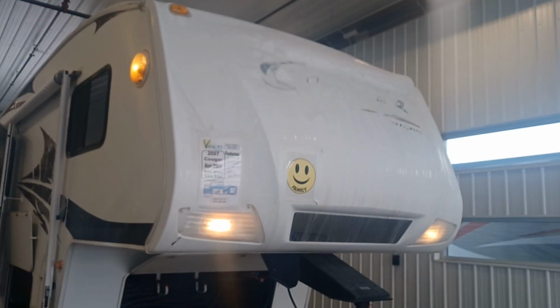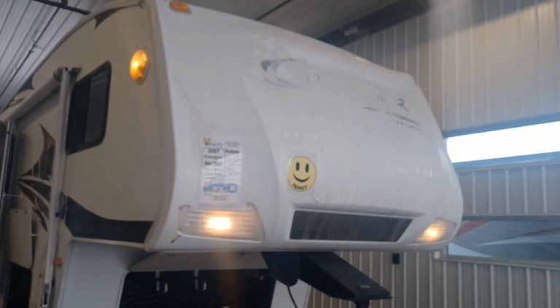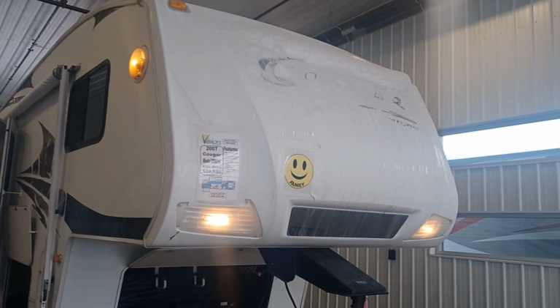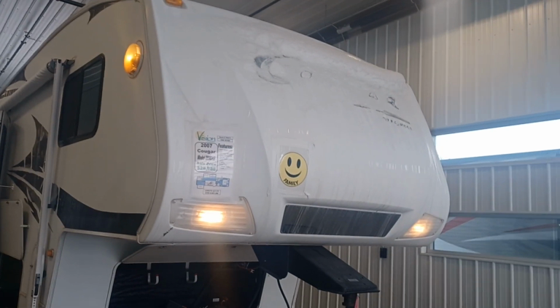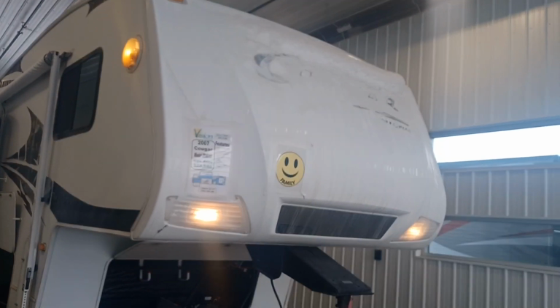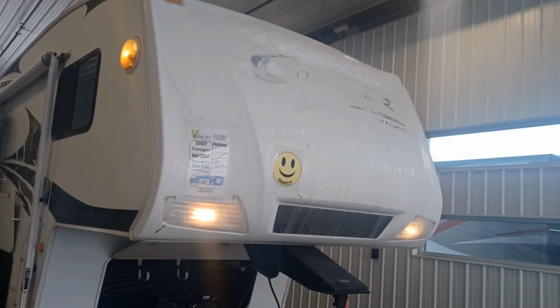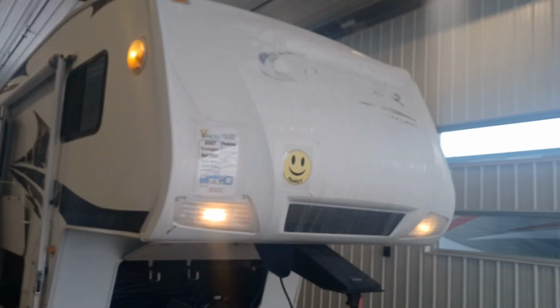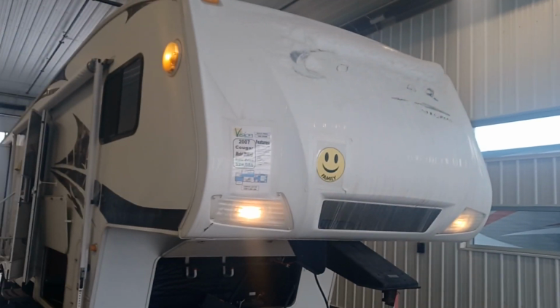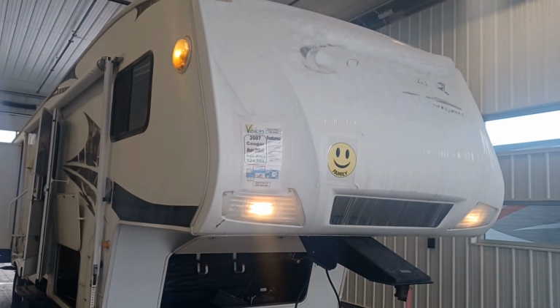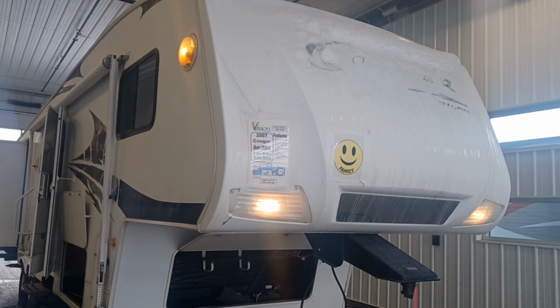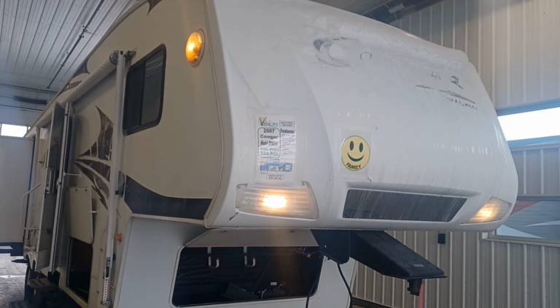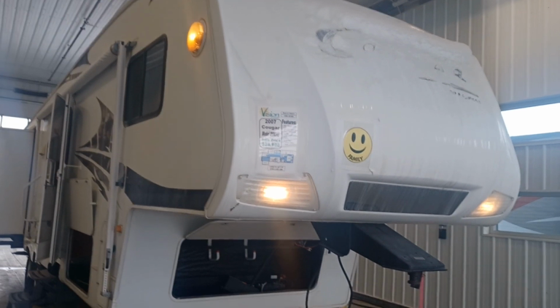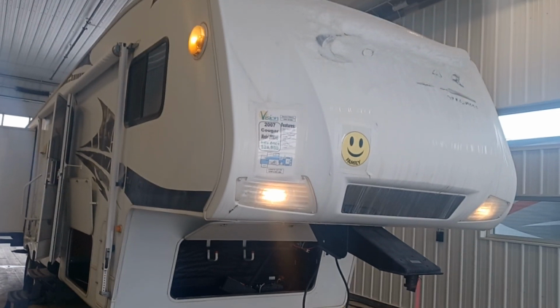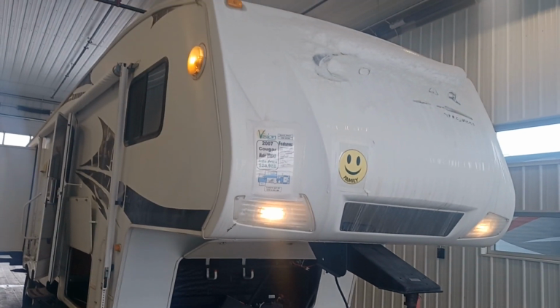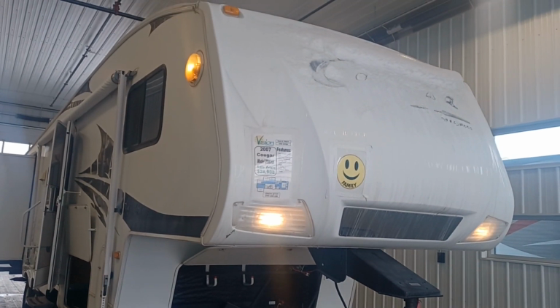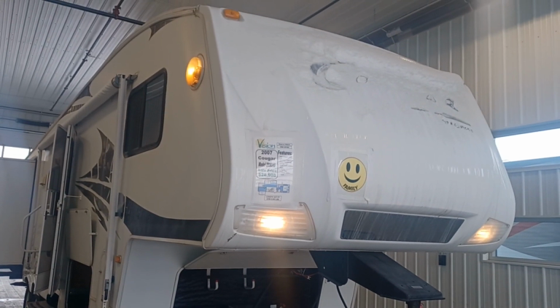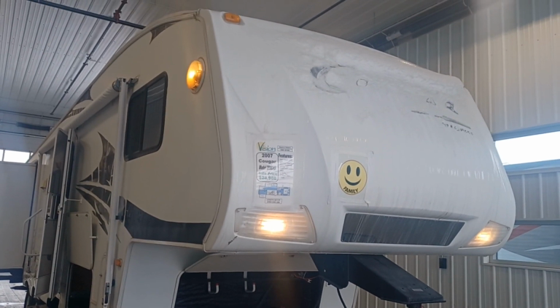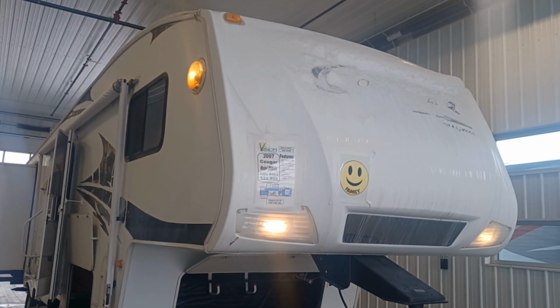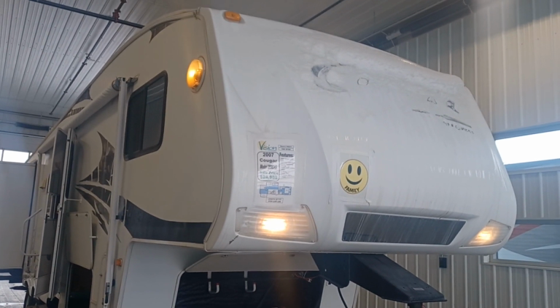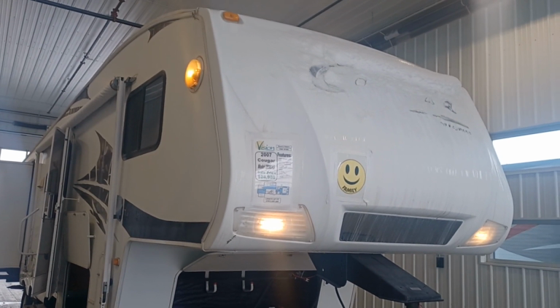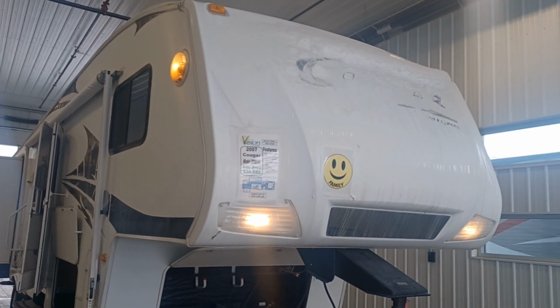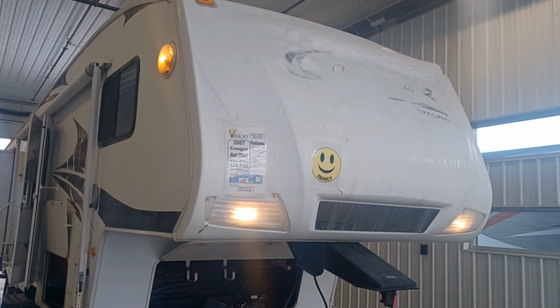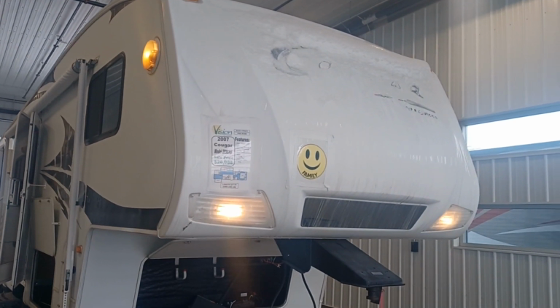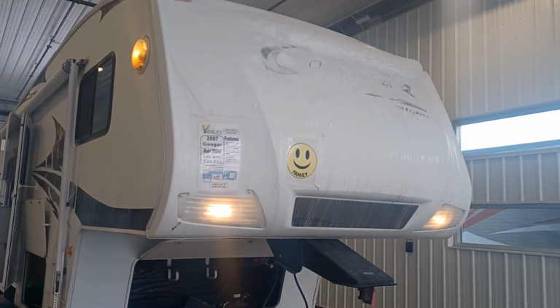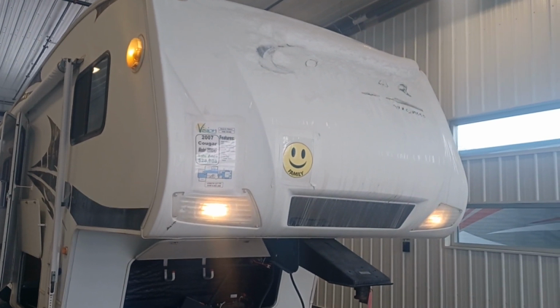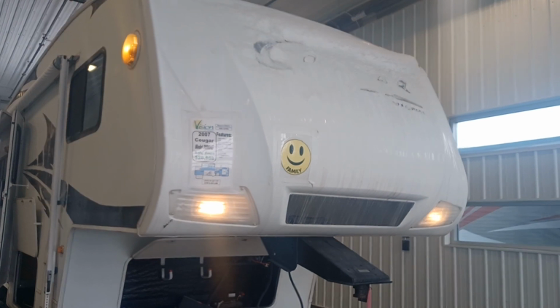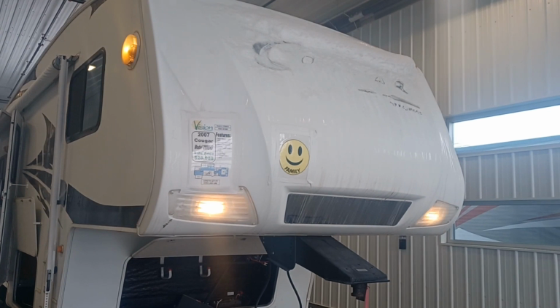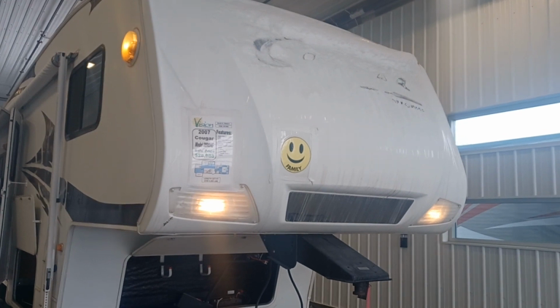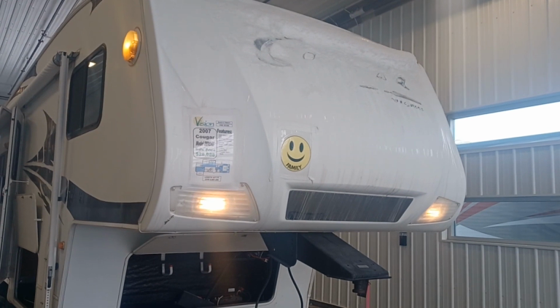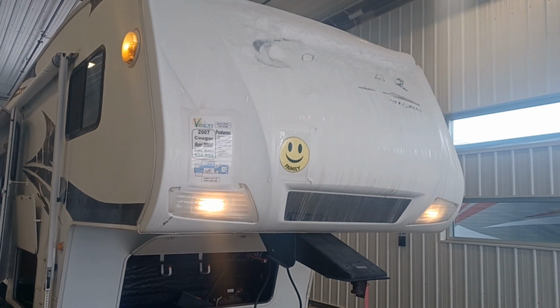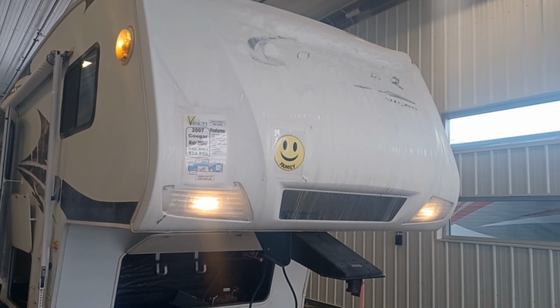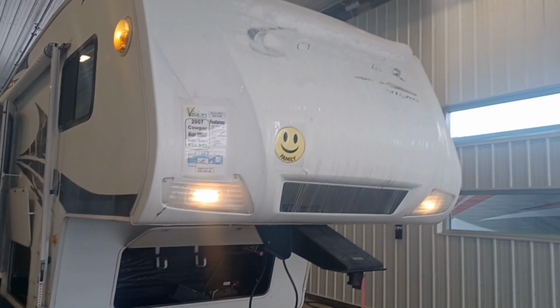This is Leigh-Anne with Vision RV and I'm shooting a live video of the 2007 Keystone Cougar 289BHS.